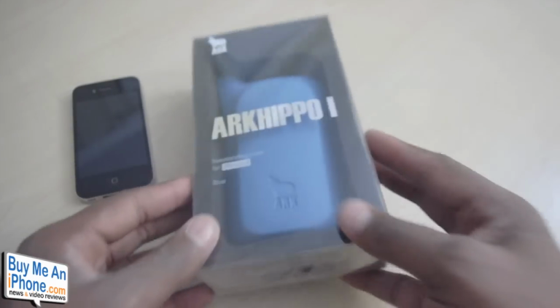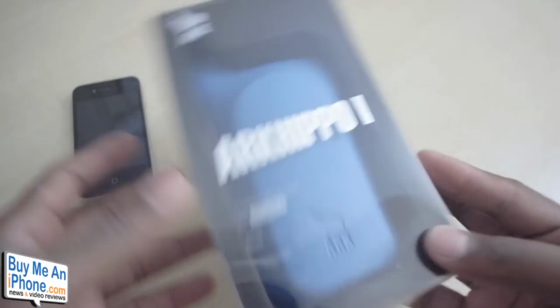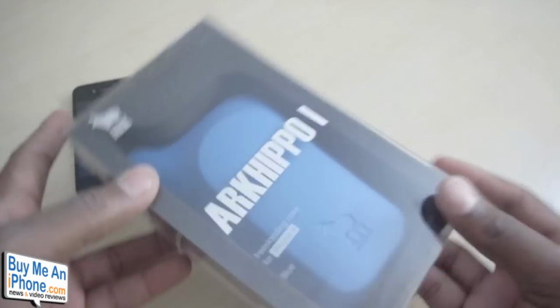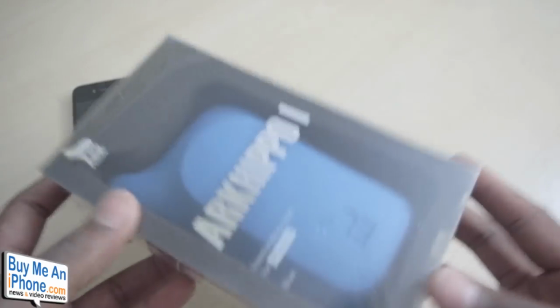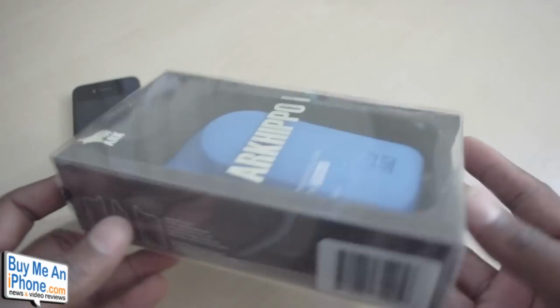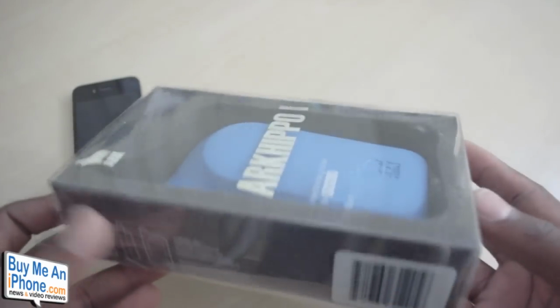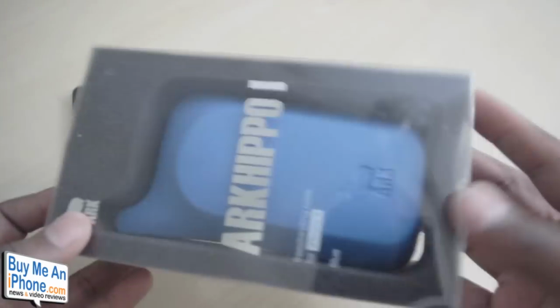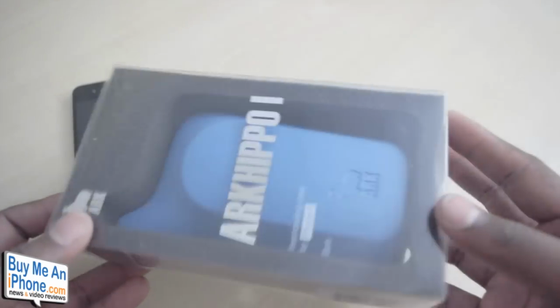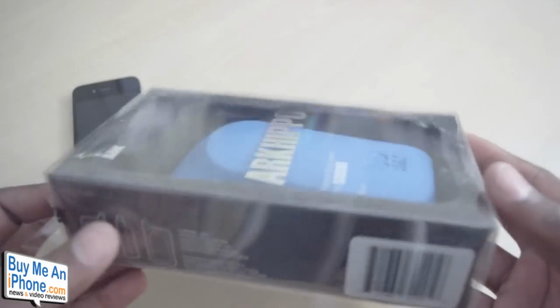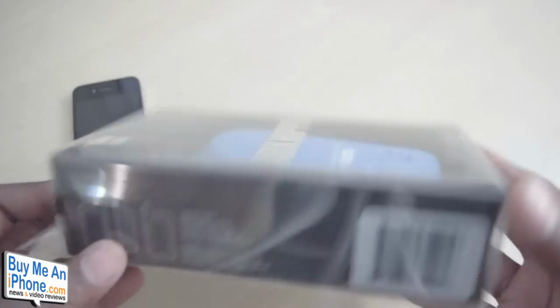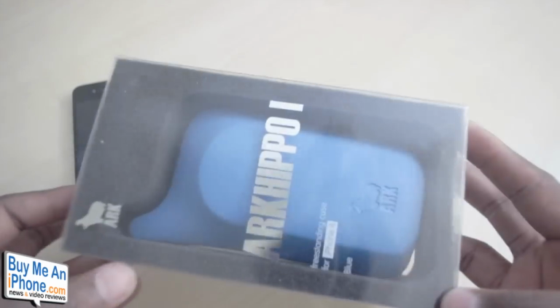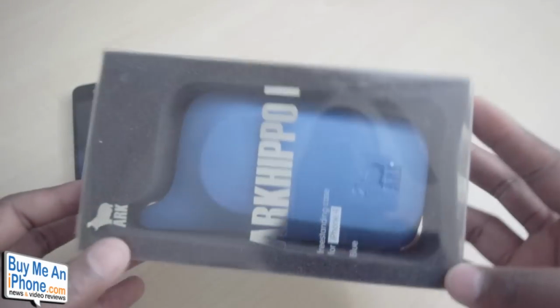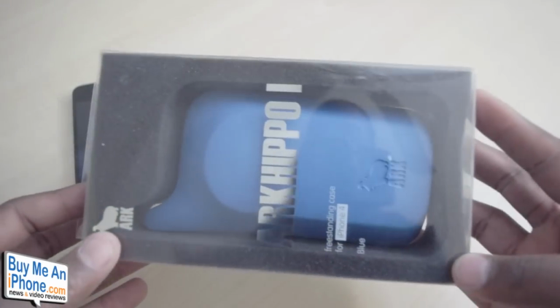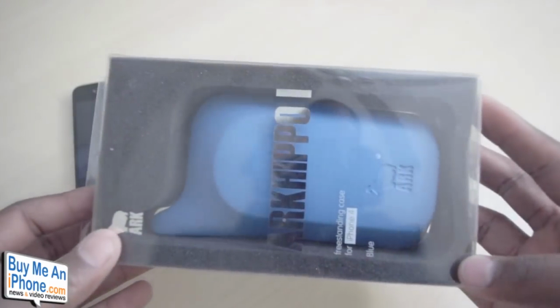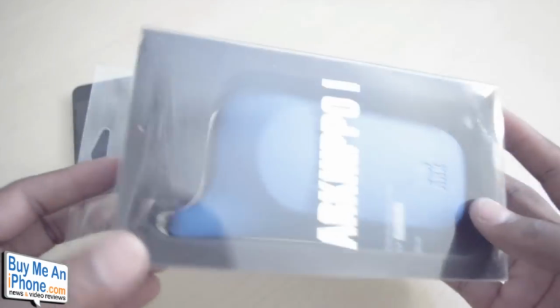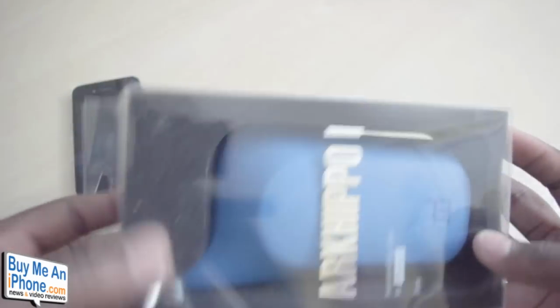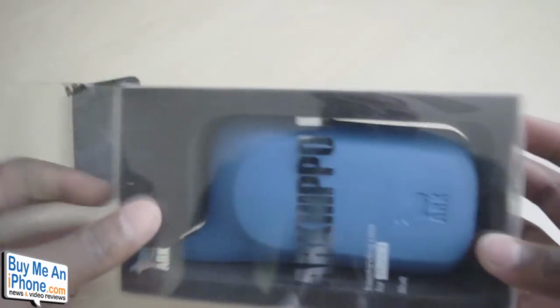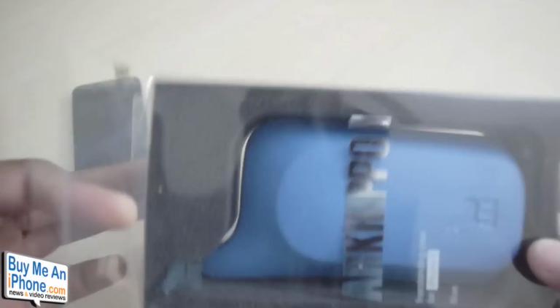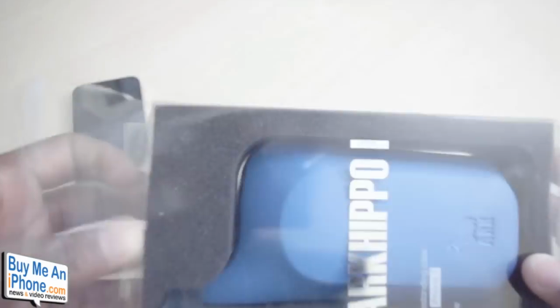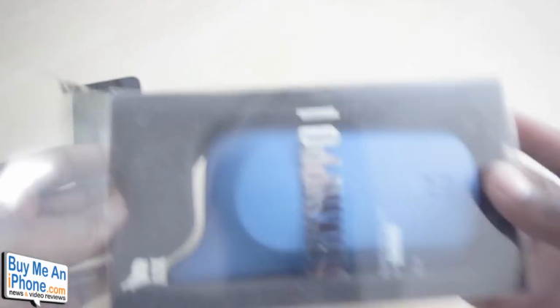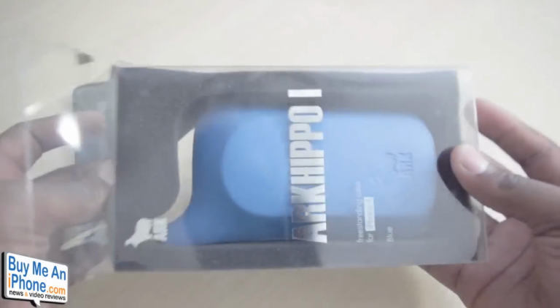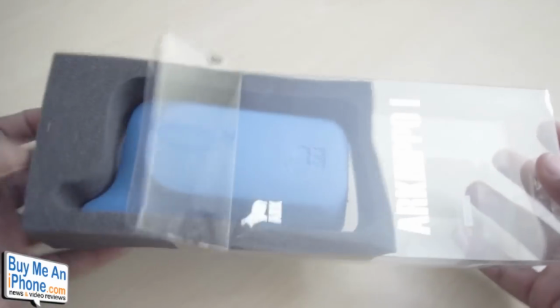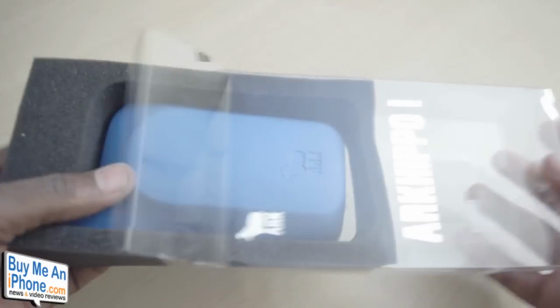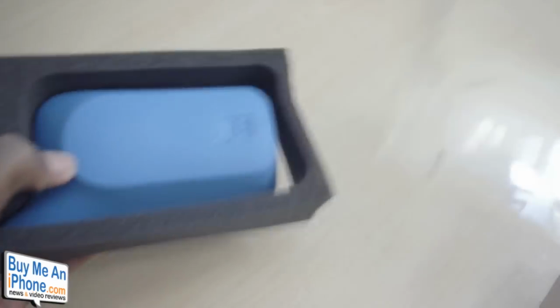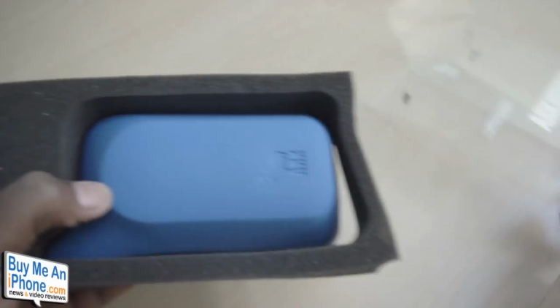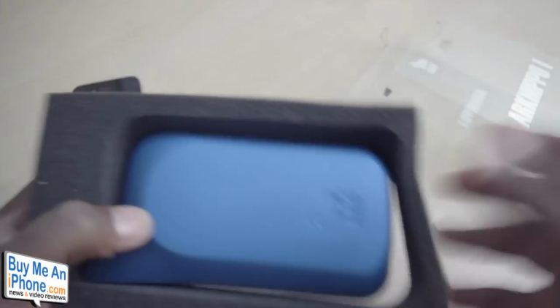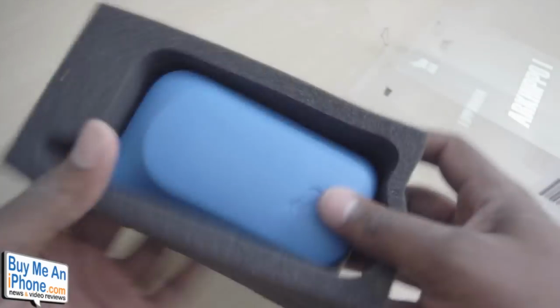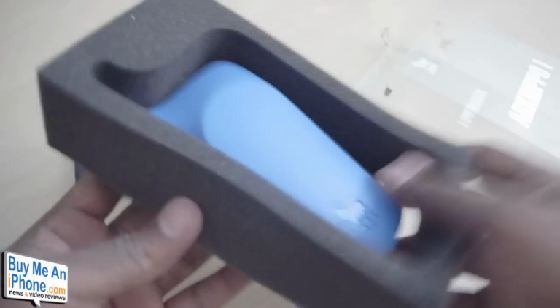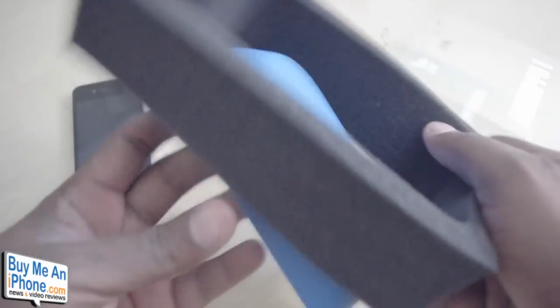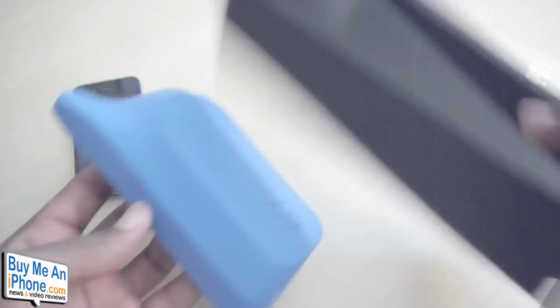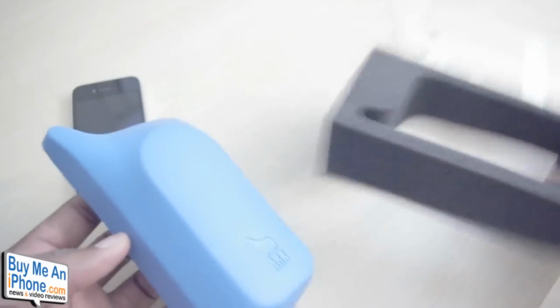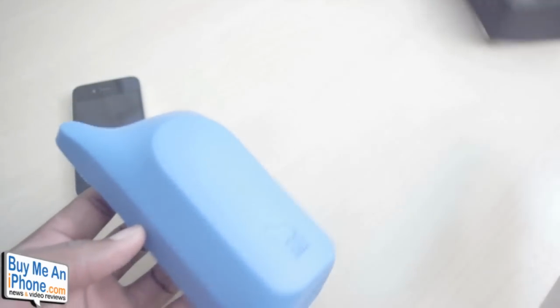In the packaging itself, it's pretty simple. You just get the case along with a styrofoam cutout or insert. So we'll go ahead and take that out of here and toss the packaging aside.